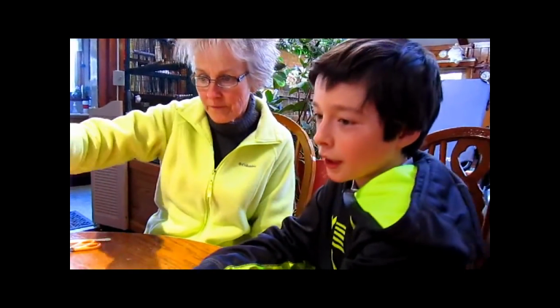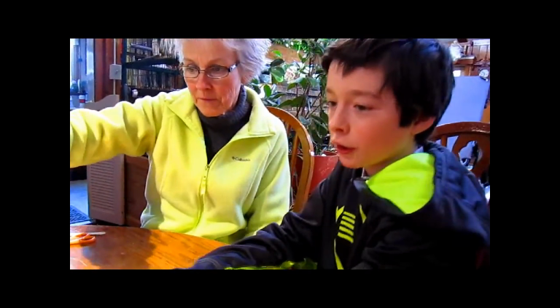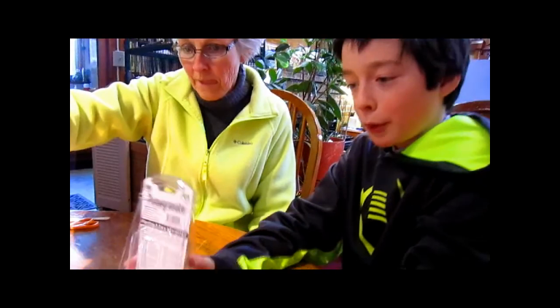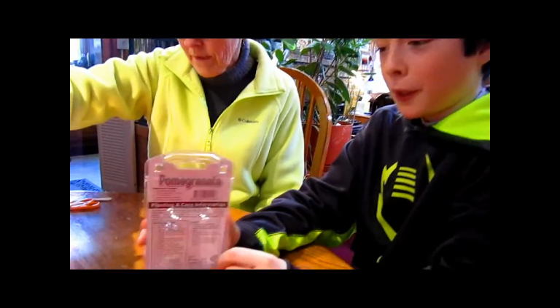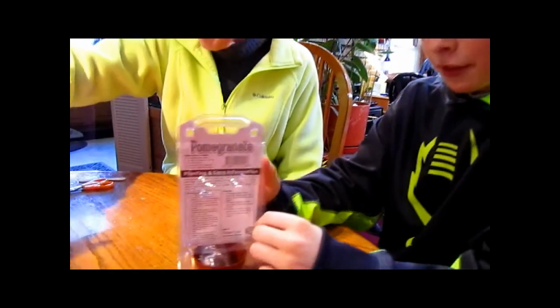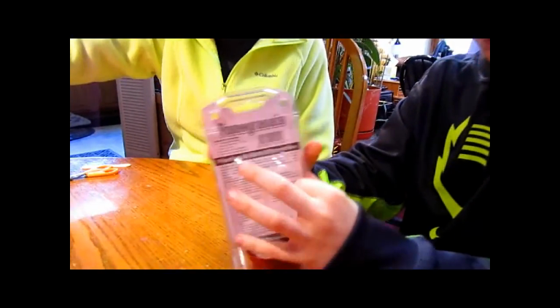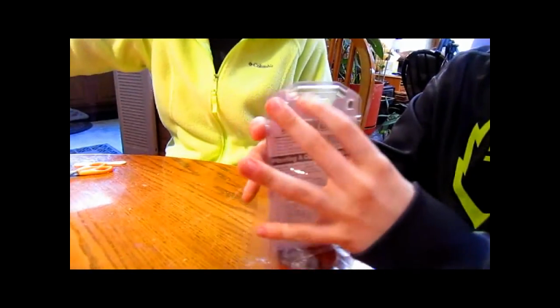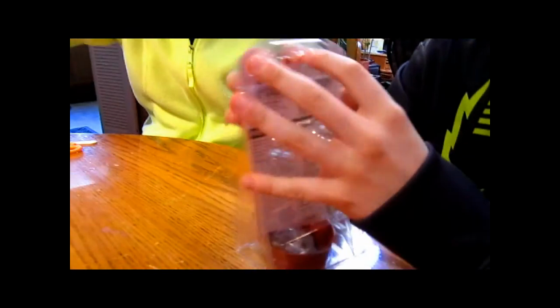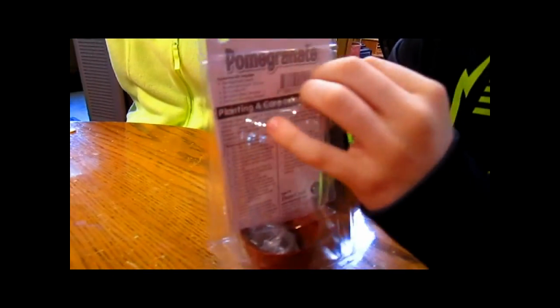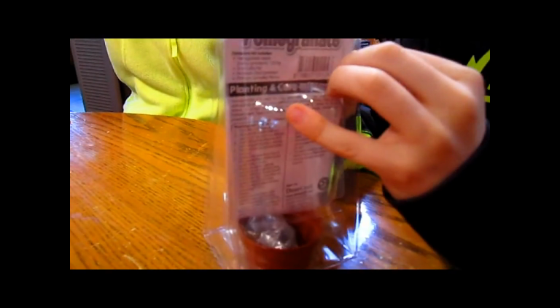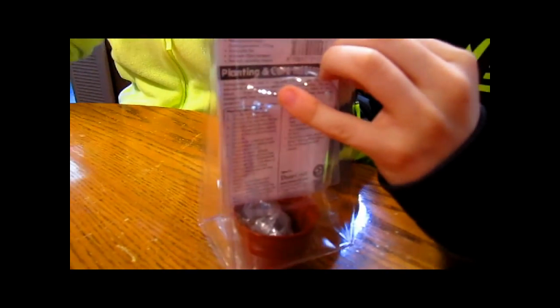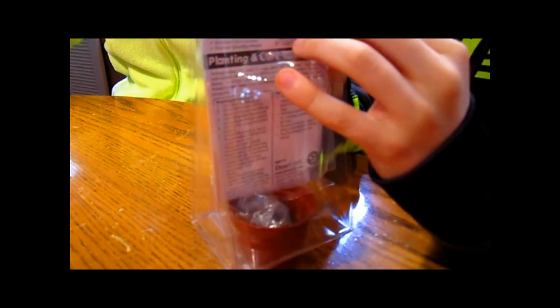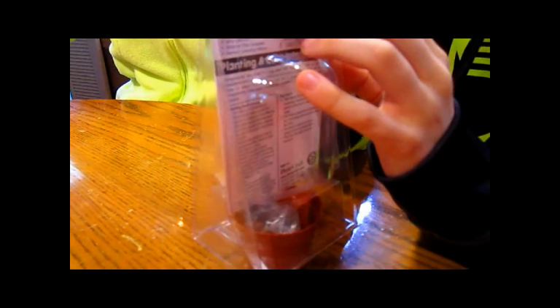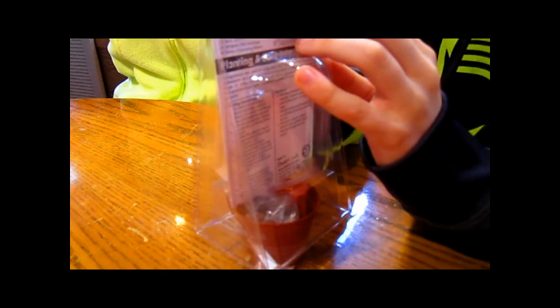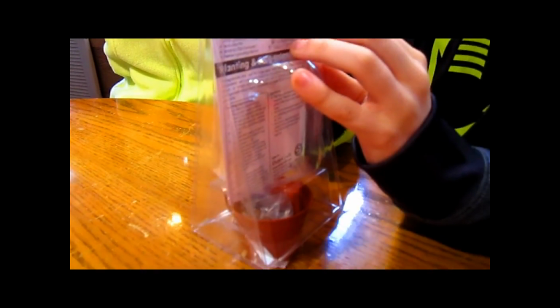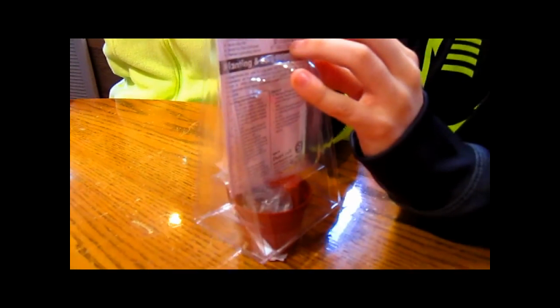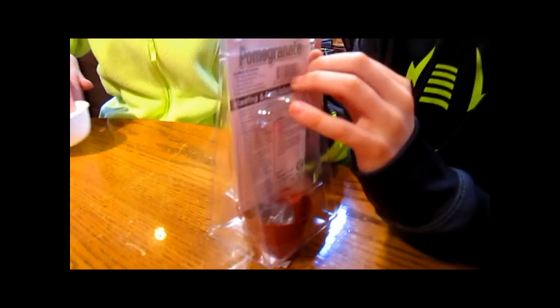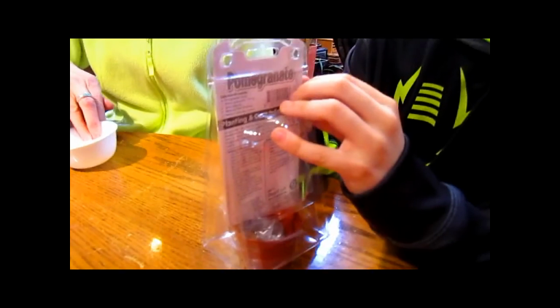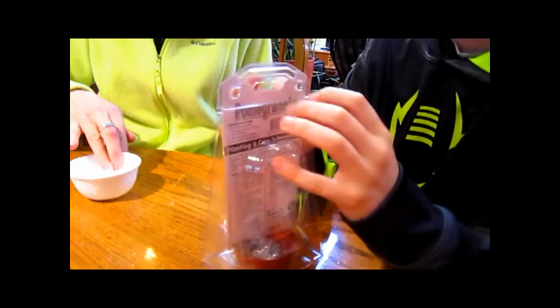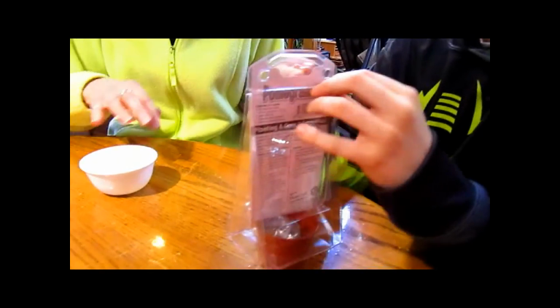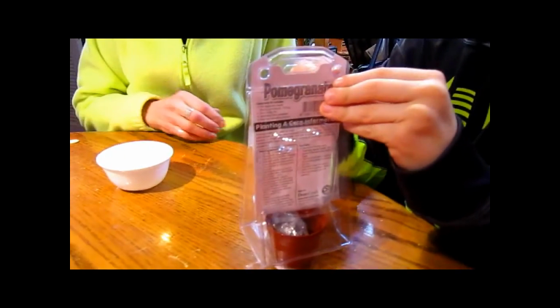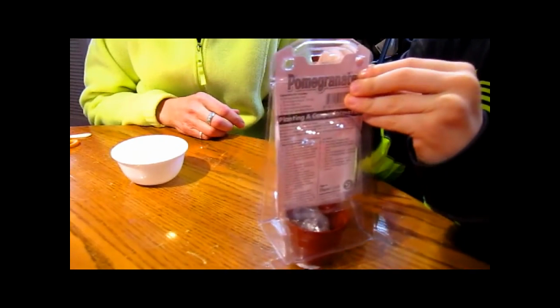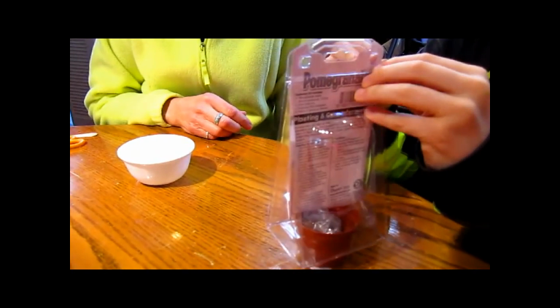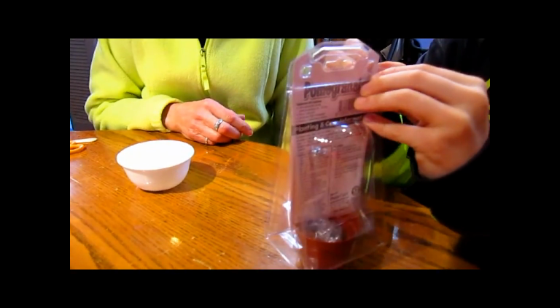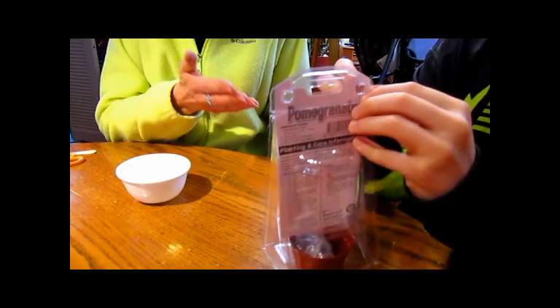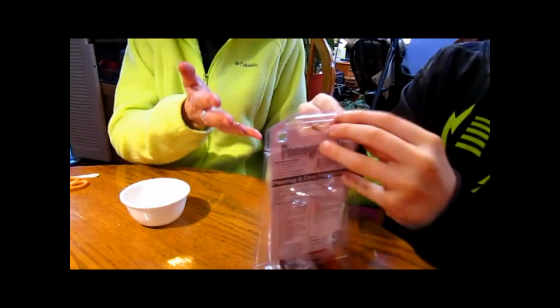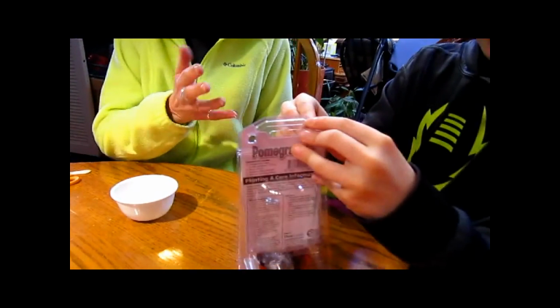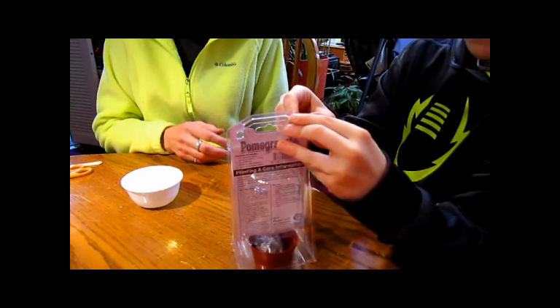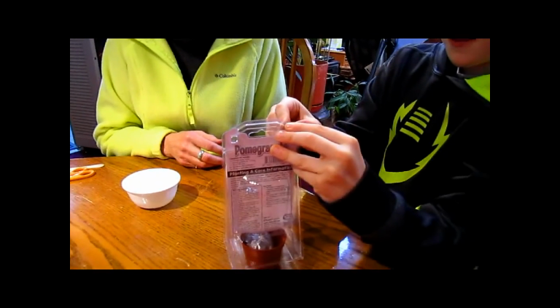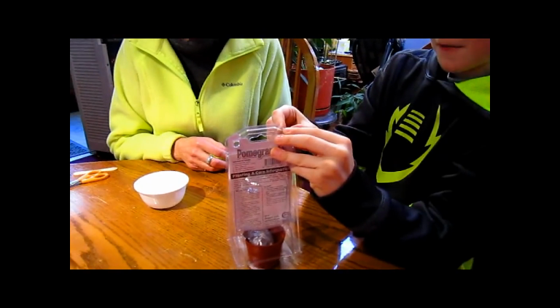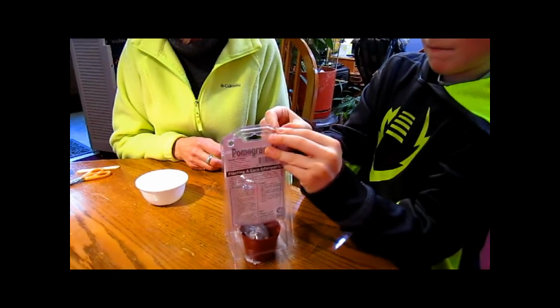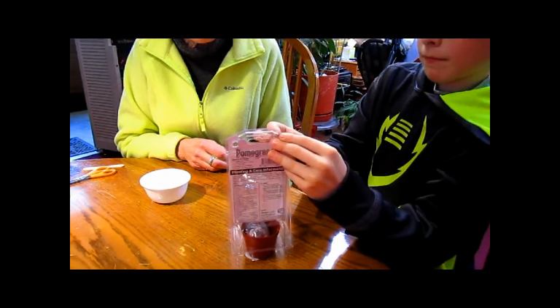Let's try the palm granite. Each one of these costs $1 at the dollar store. And they come with their own greenhouse.